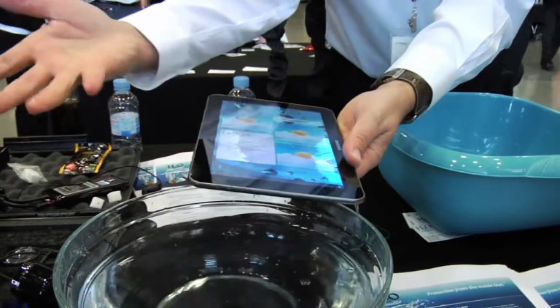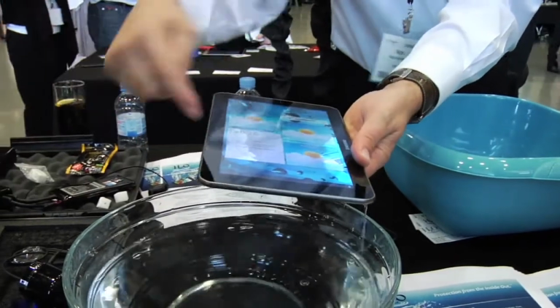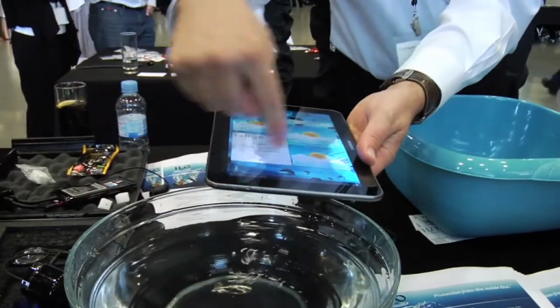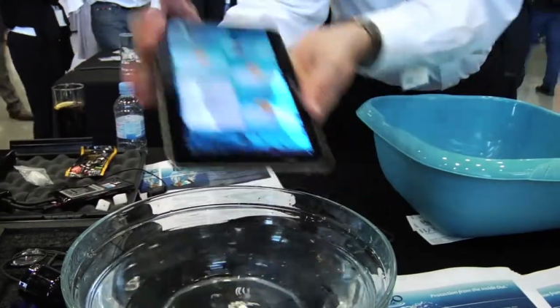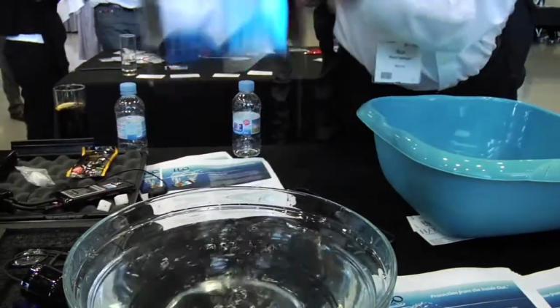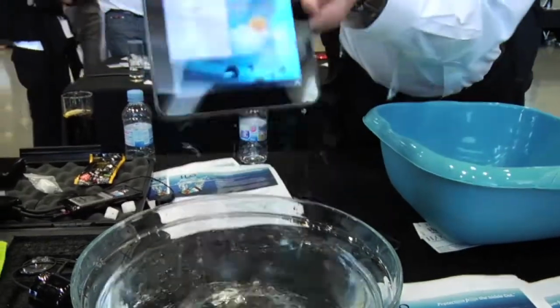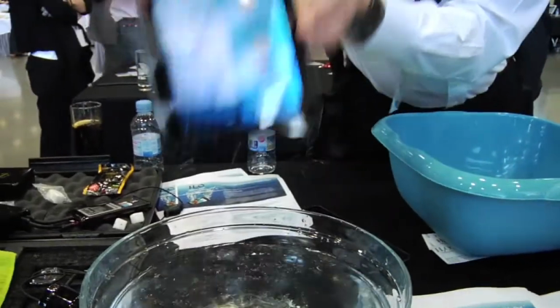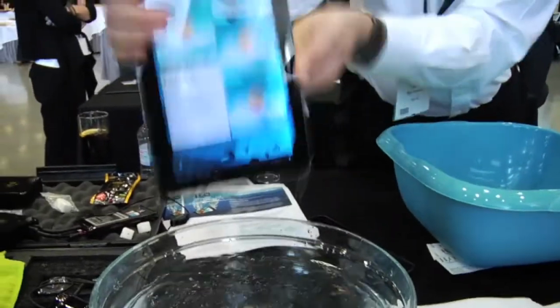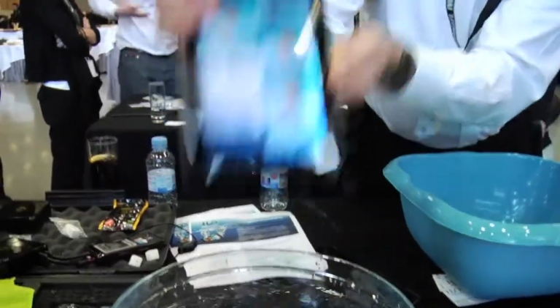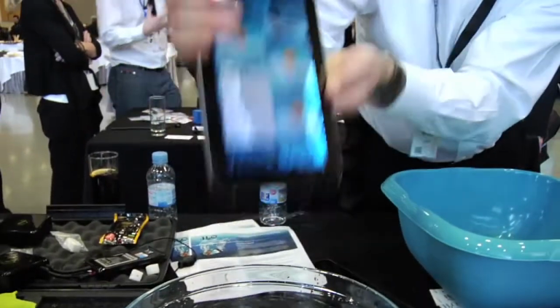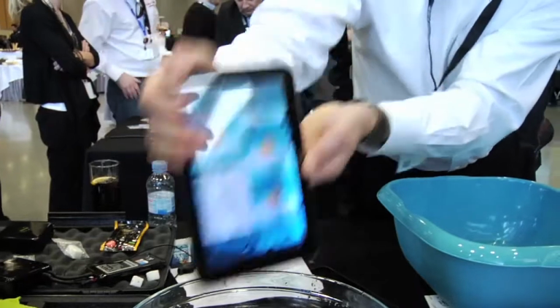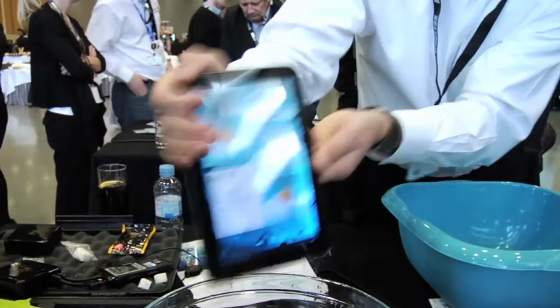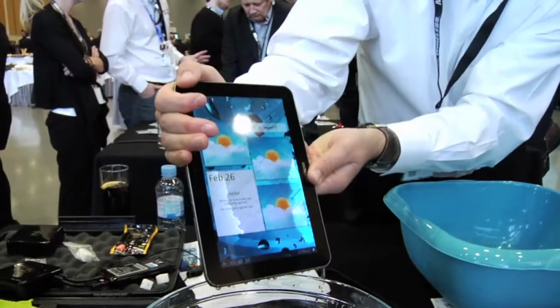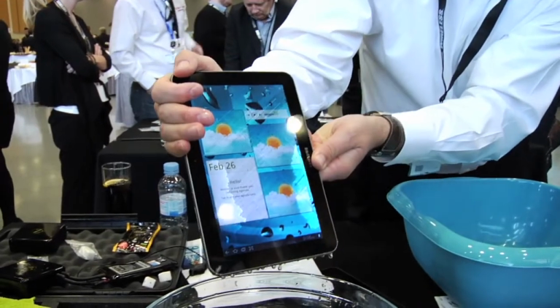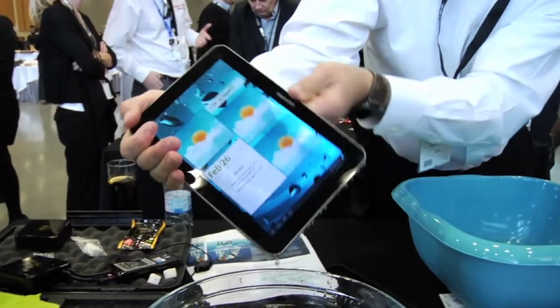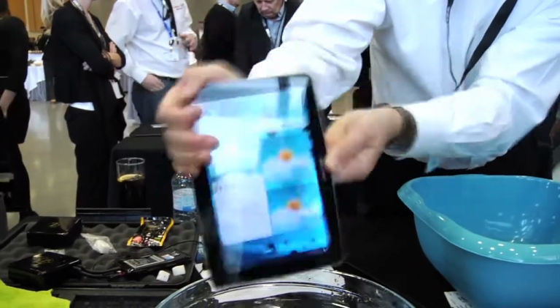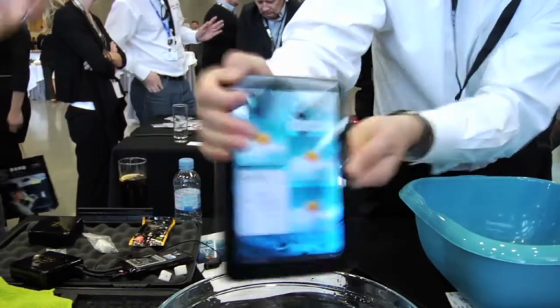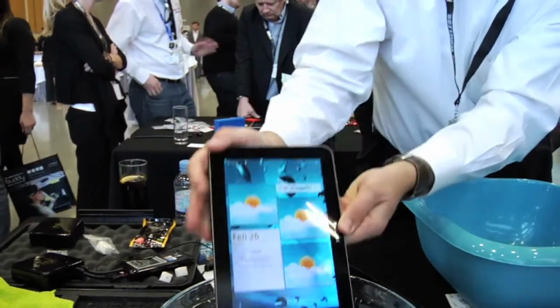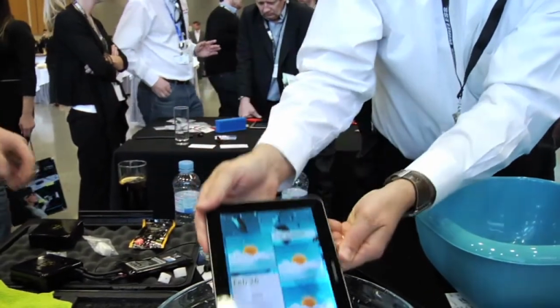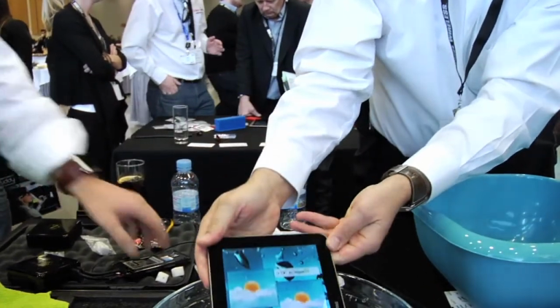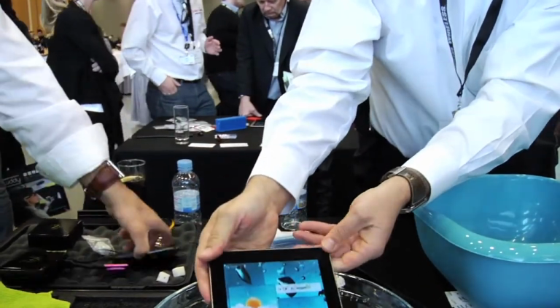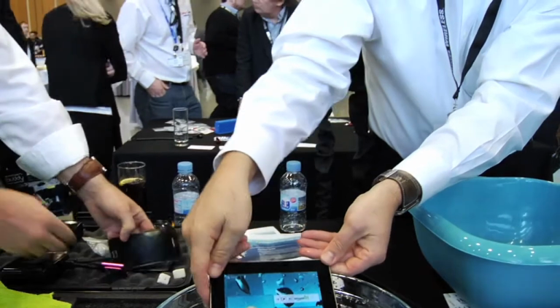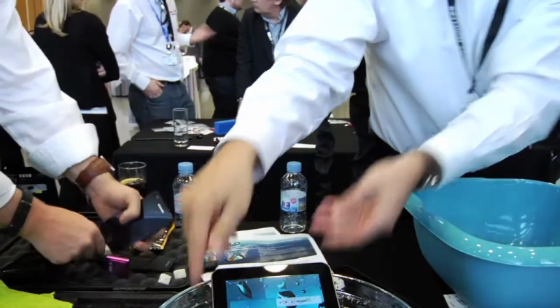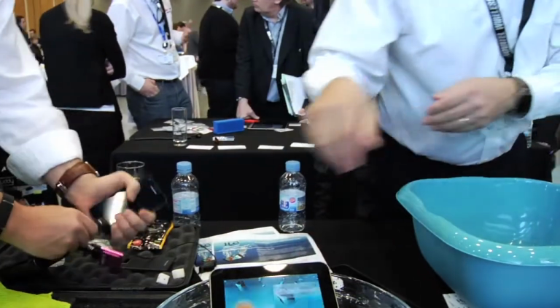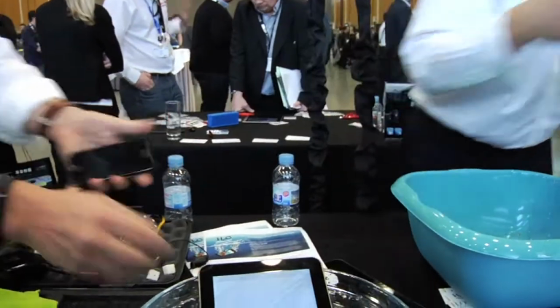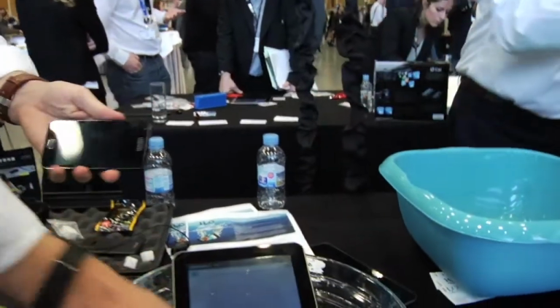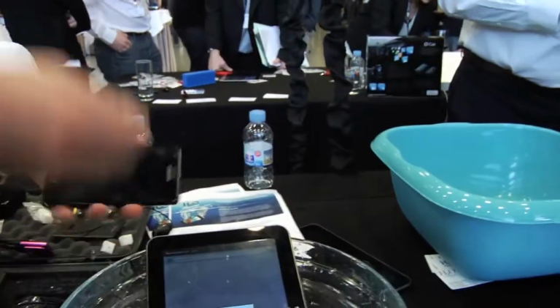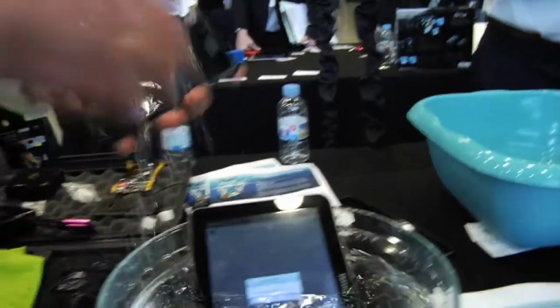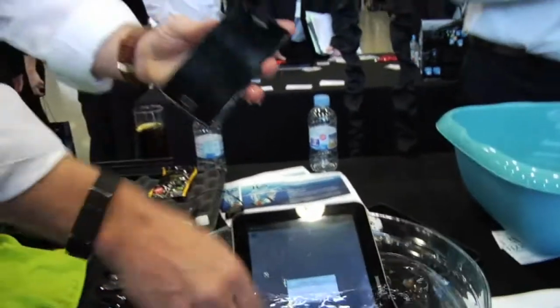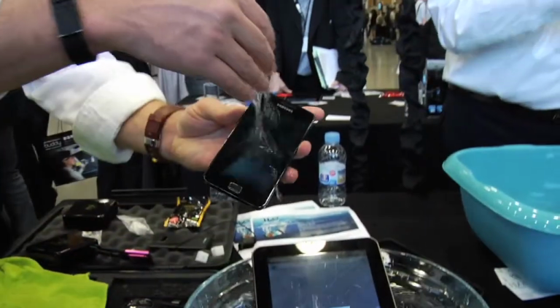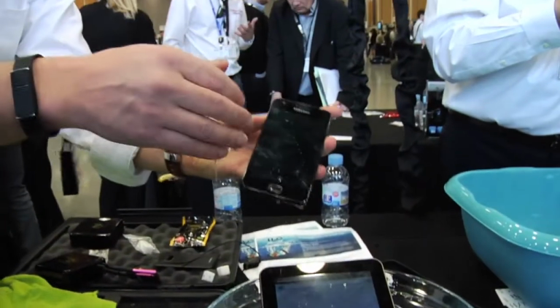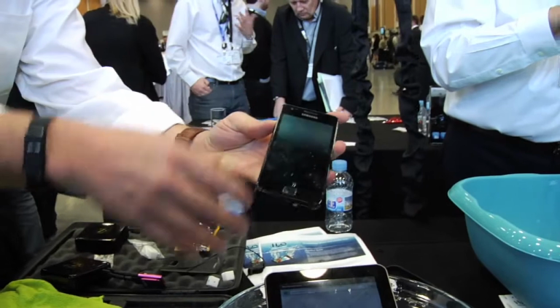The fact that we open the devices up and leave them in the water a long time — the reason for that is we've got a very unique coating, but we've also got a very unique application process that allows there to be a significant barrier without a negative effect on the function of the device.